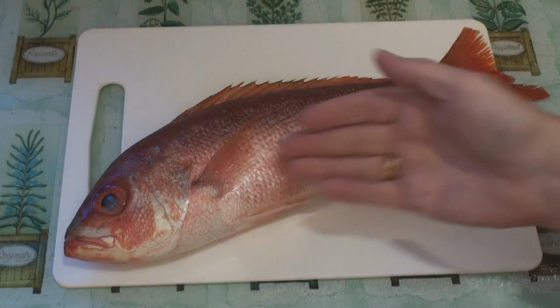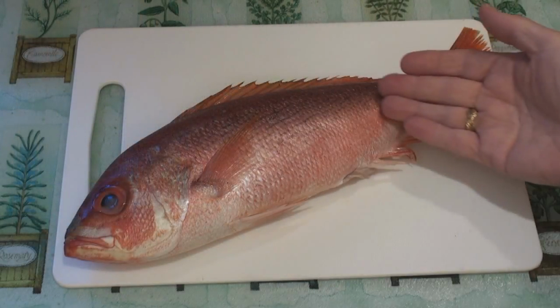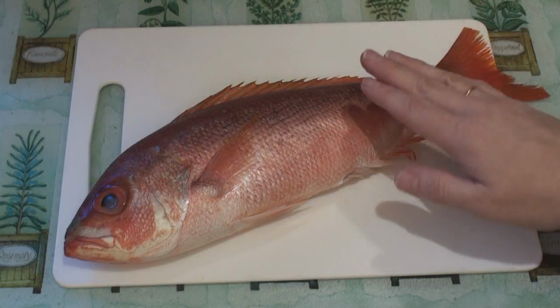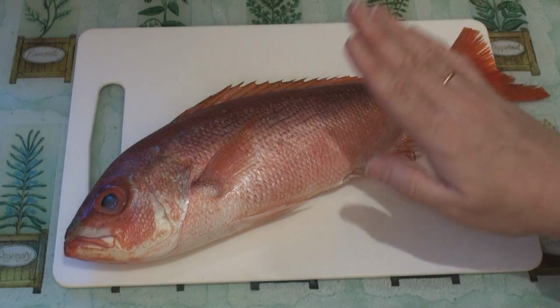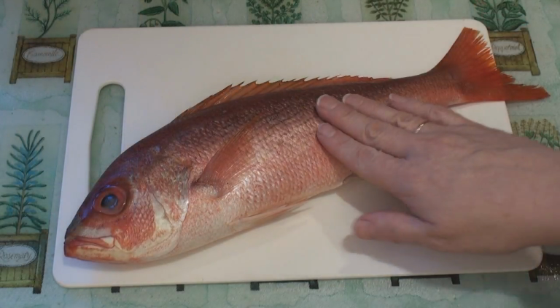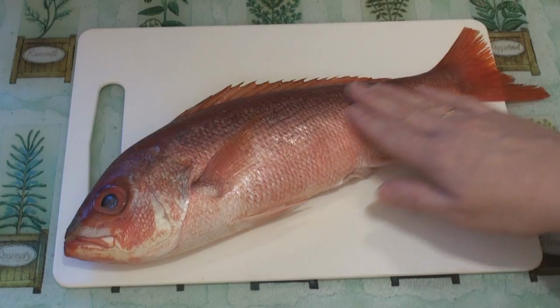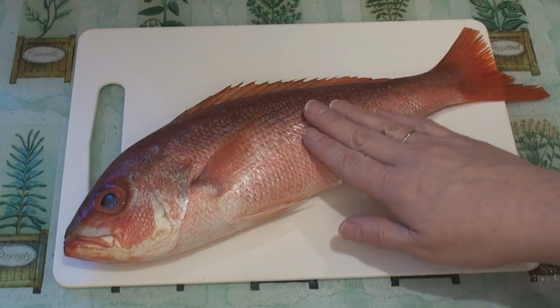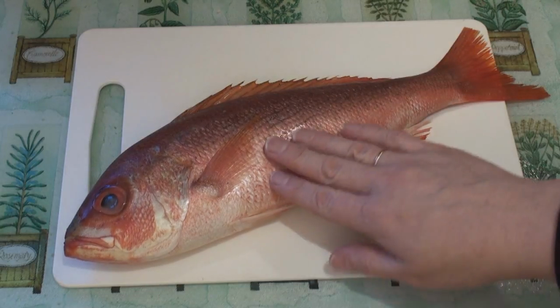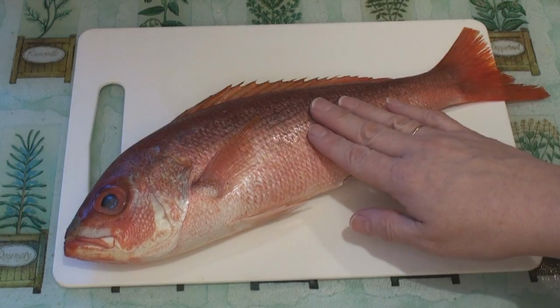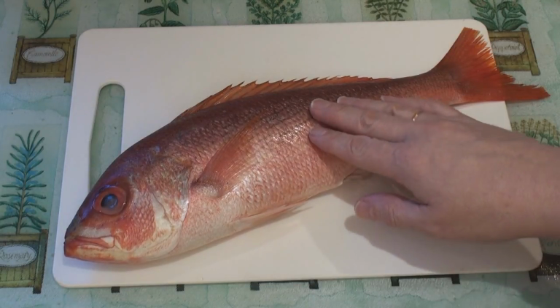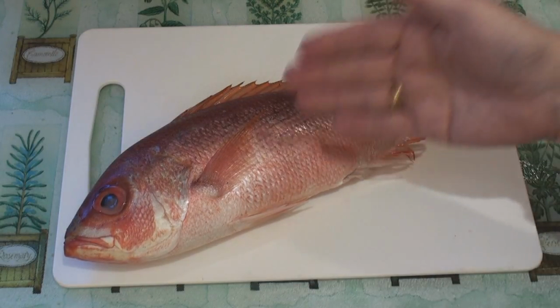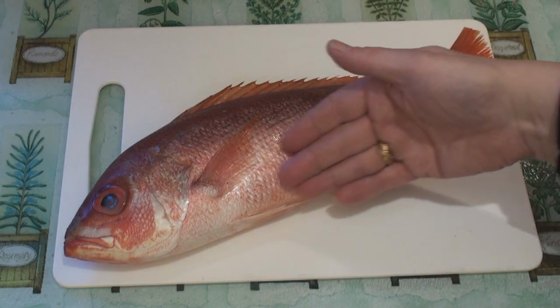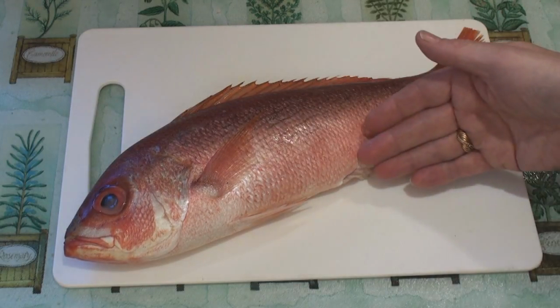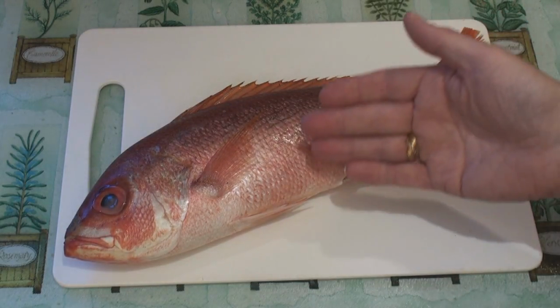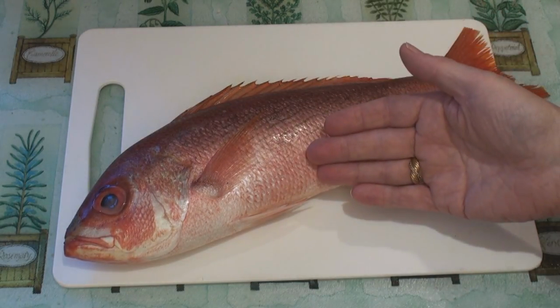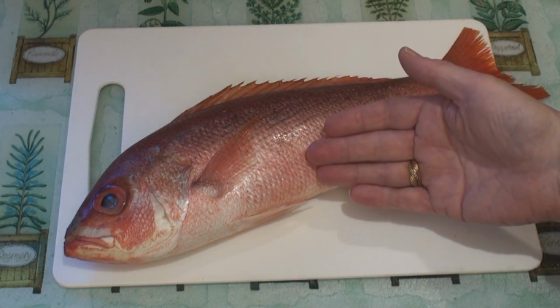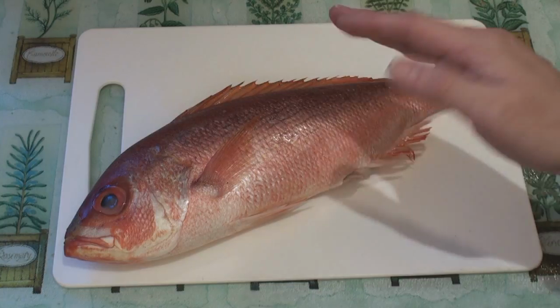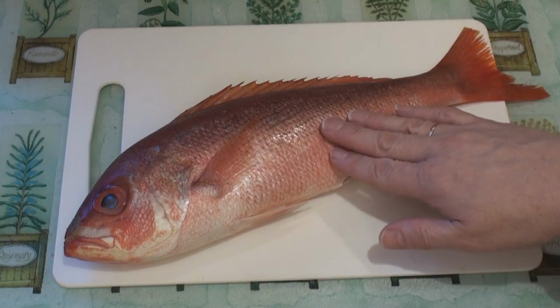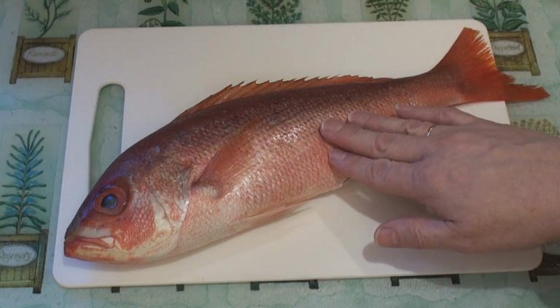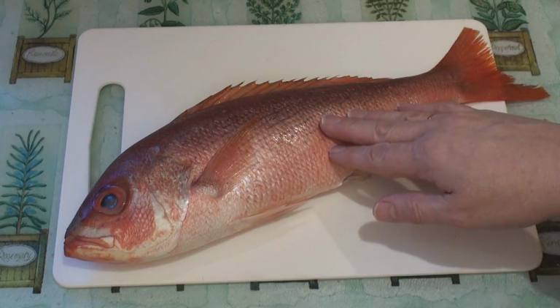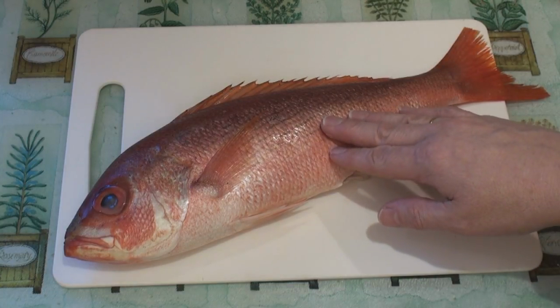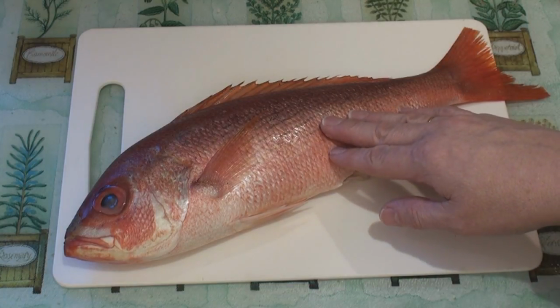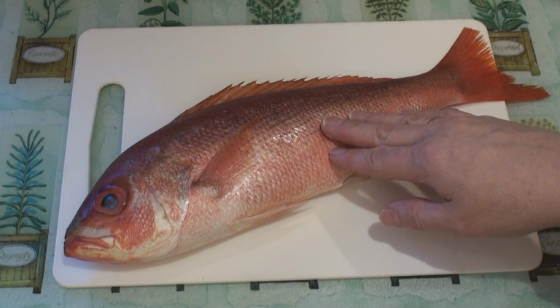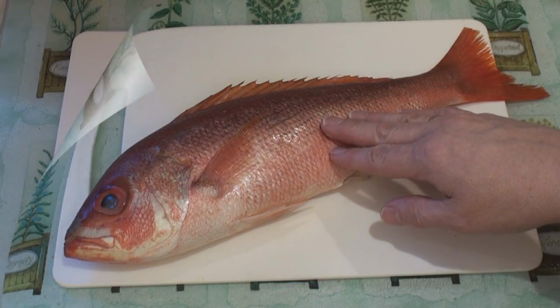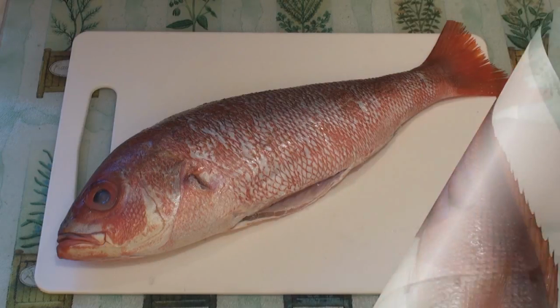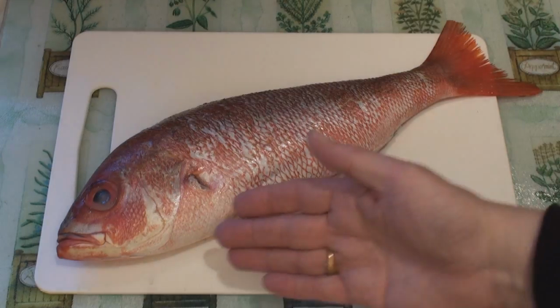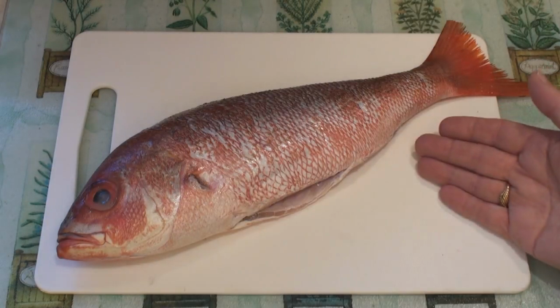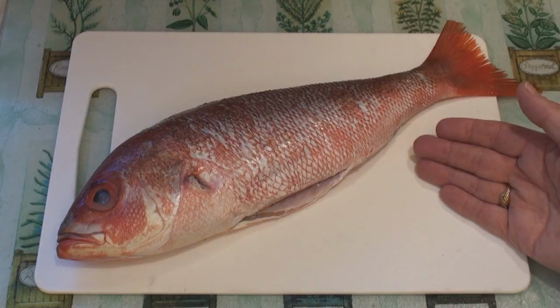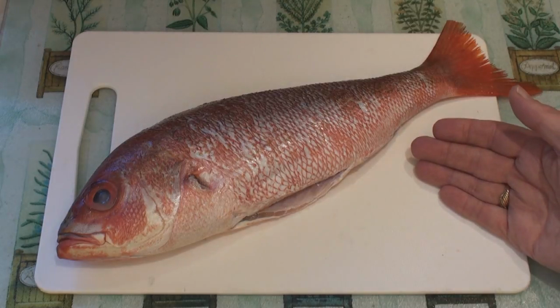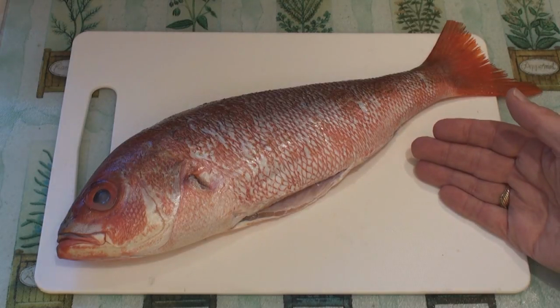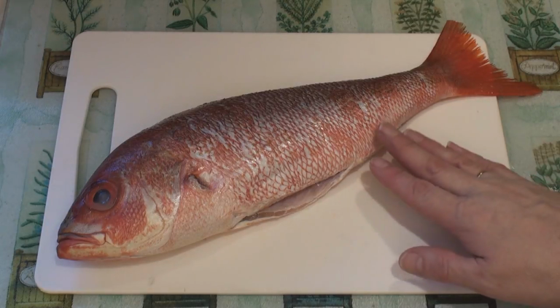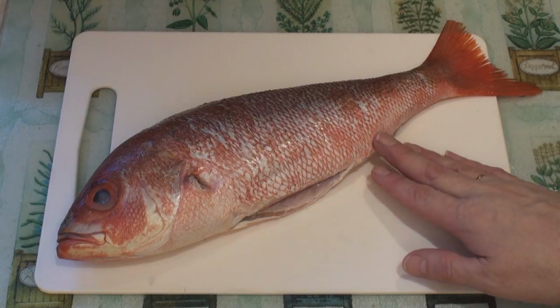The first thing you're going to need is a red snapper, and here's a beauty I picked up at the supermarket. First thing I'm going to need to do is to clean and gut him. If you want to know how to do that, watch my video. And now that he's all nice and clean, I can prepare the marinade.